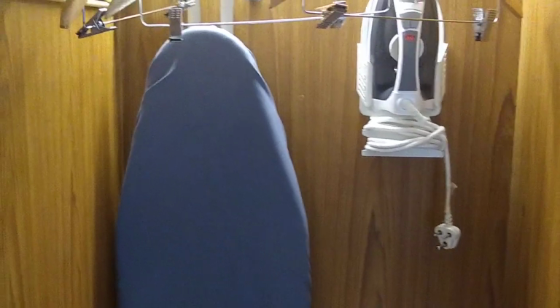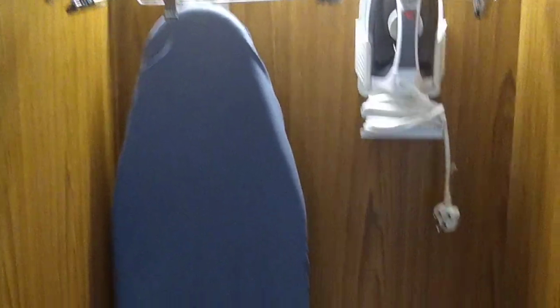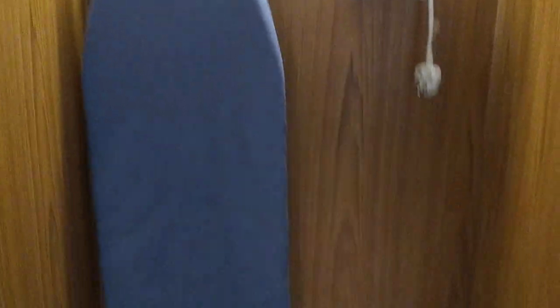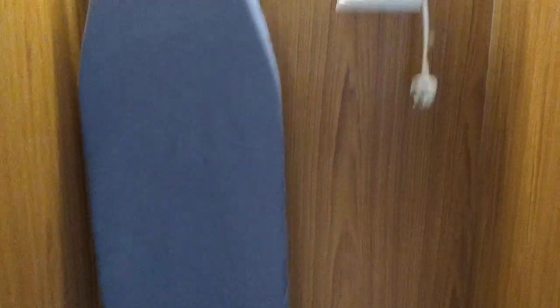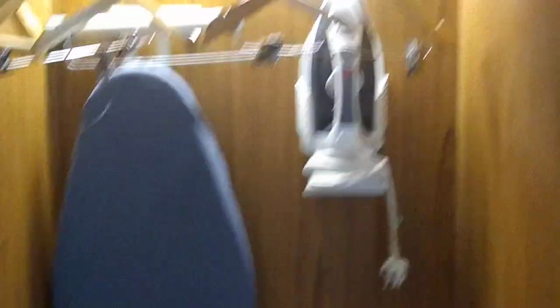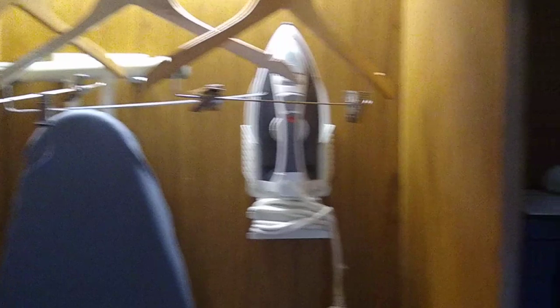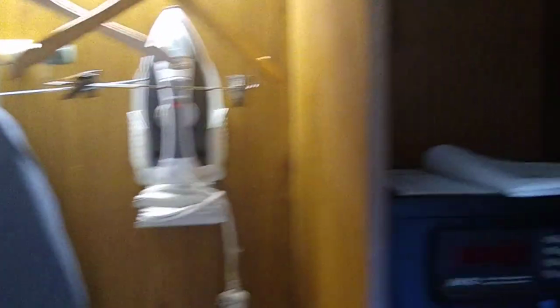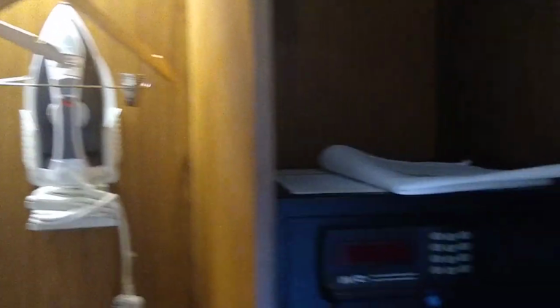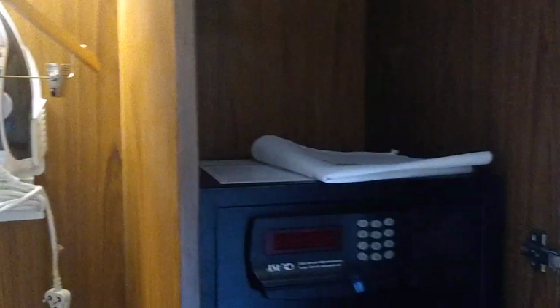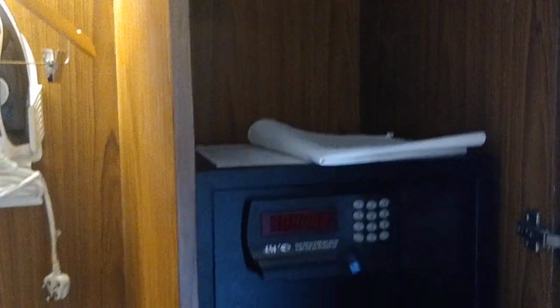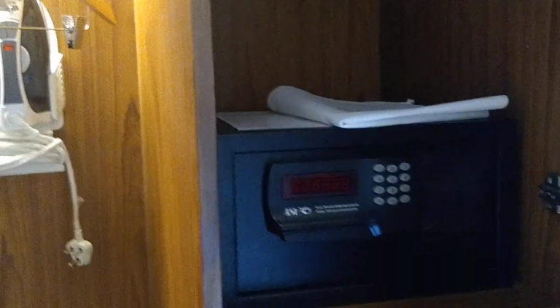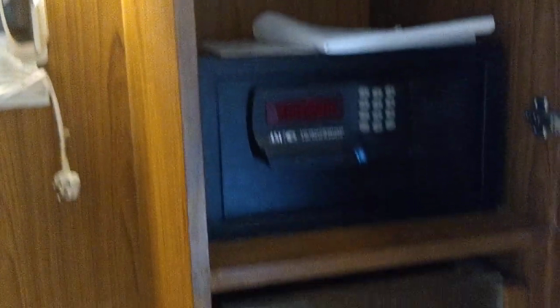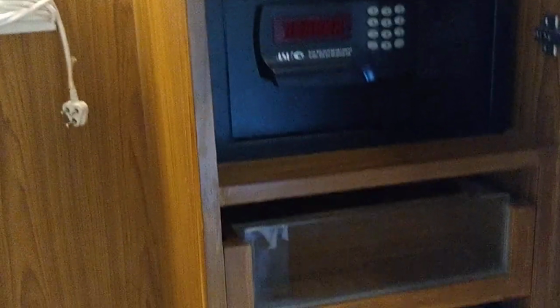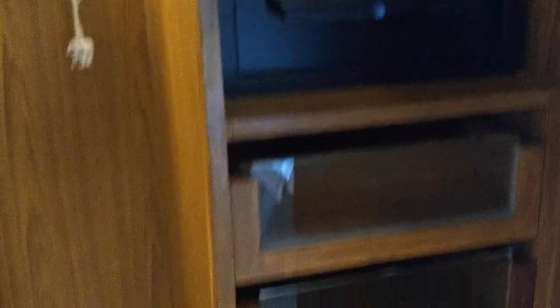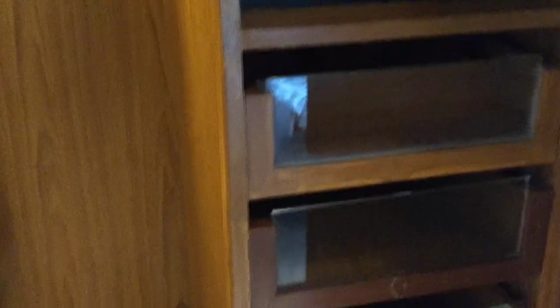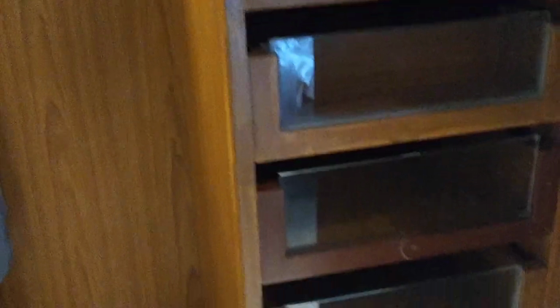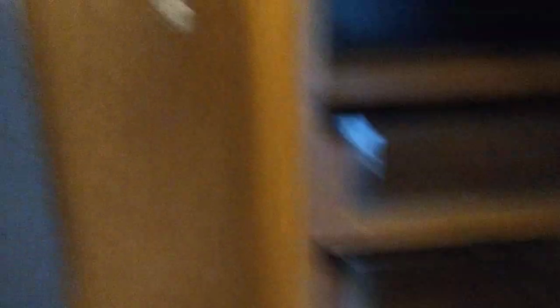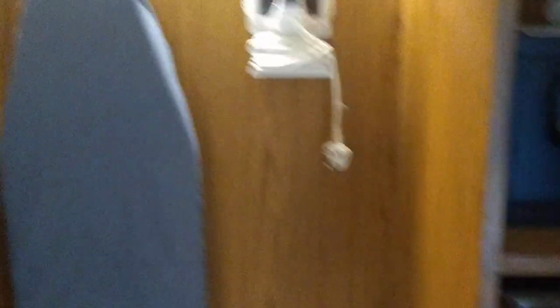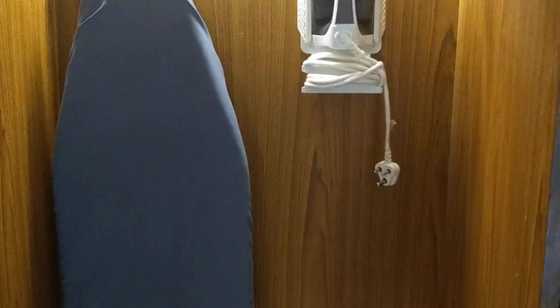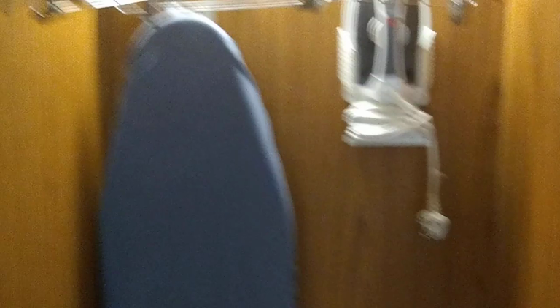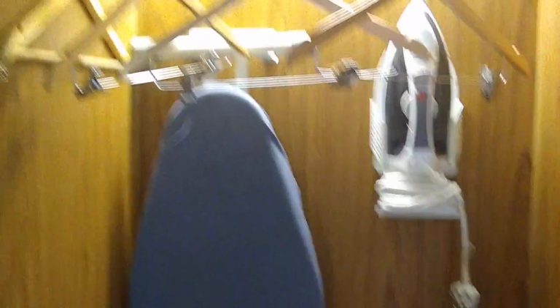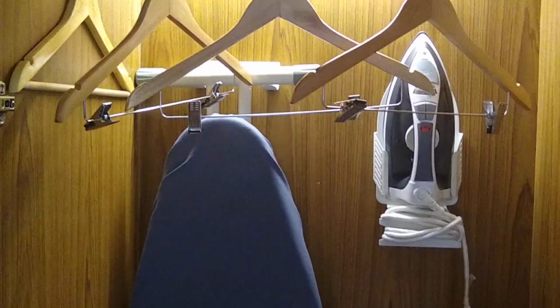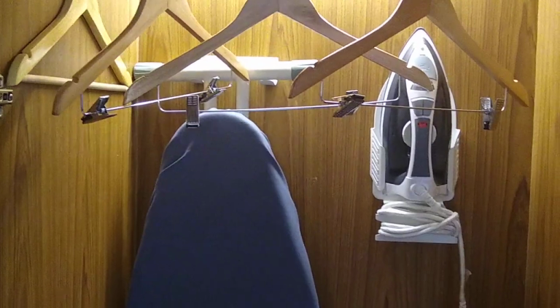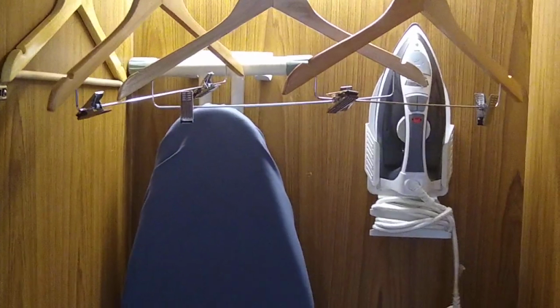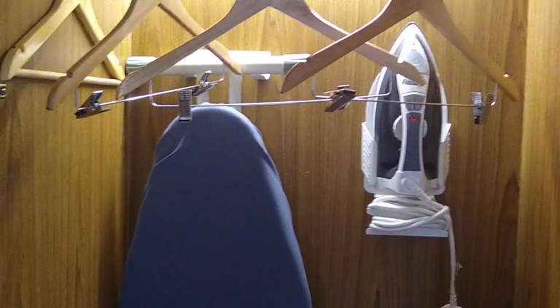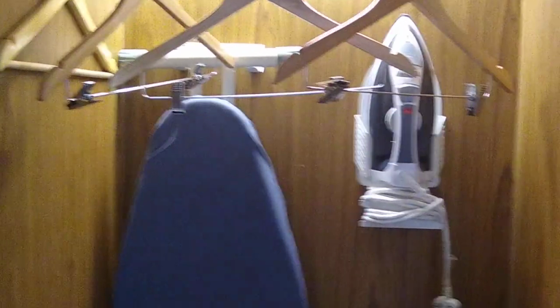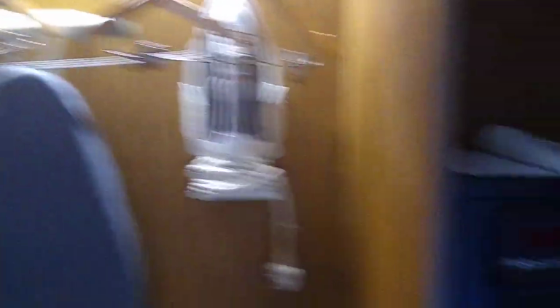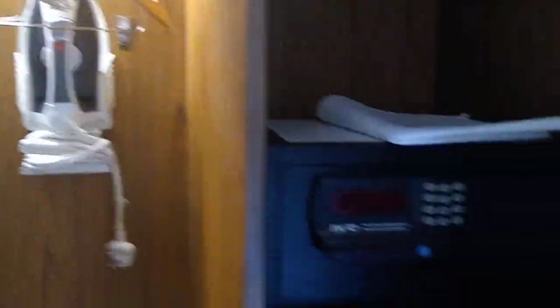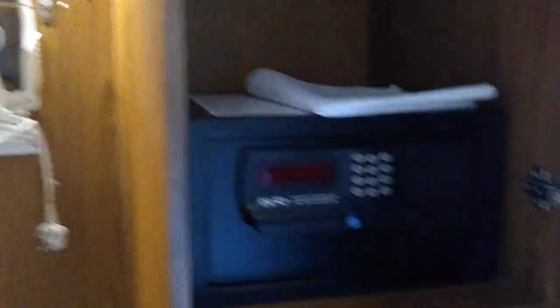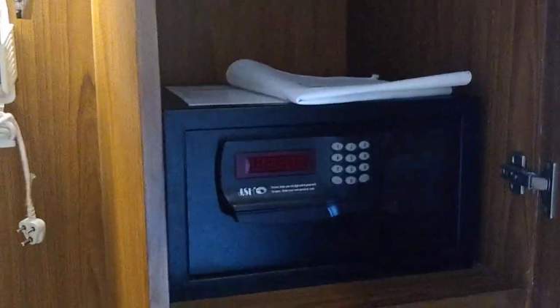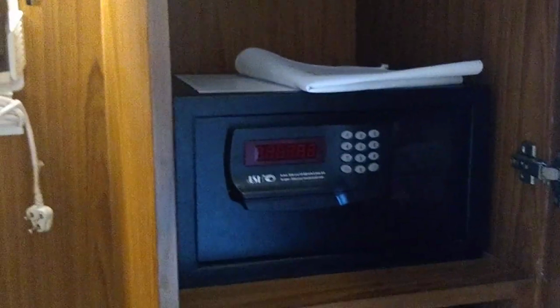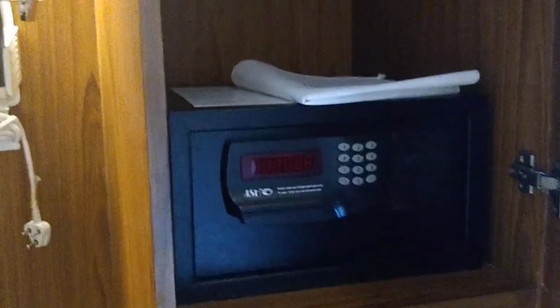These are your closets. The closets are the same as what you get in the normal room. There's the iron board, a place to keep your clothes, and a mini locker.